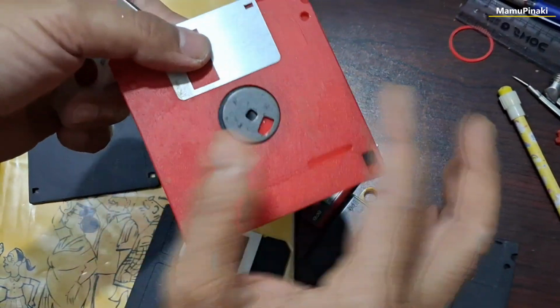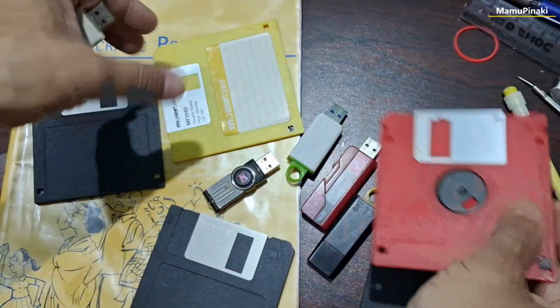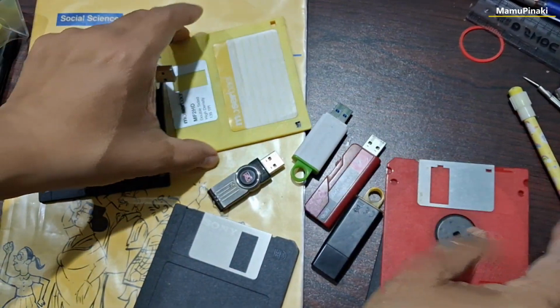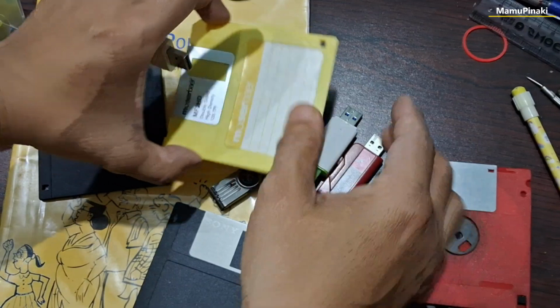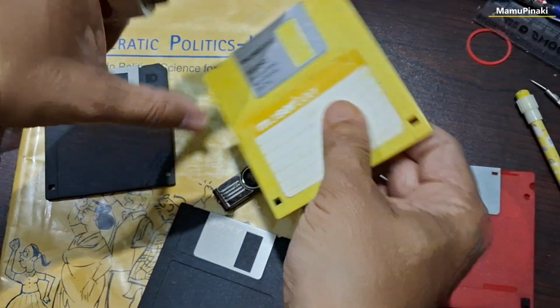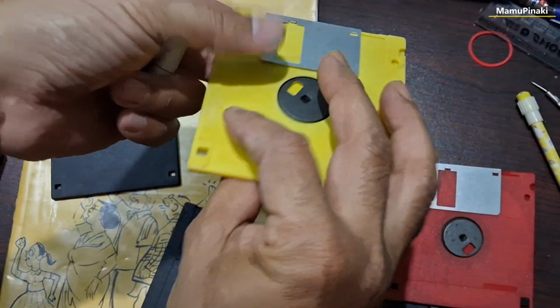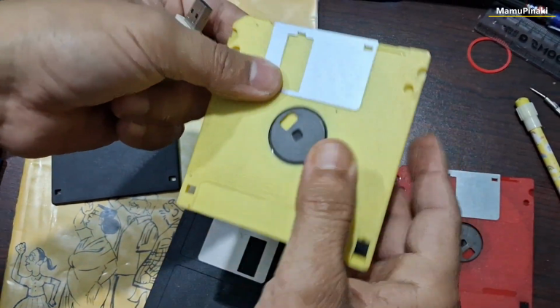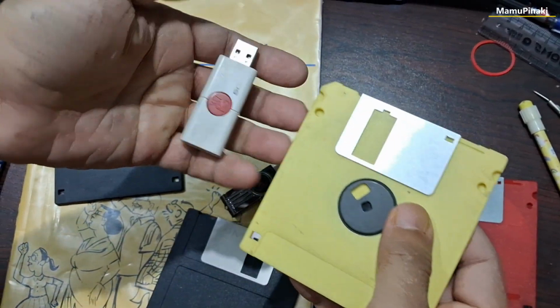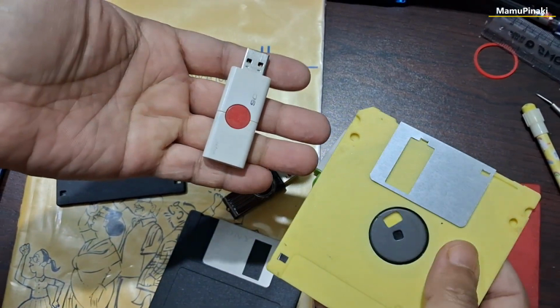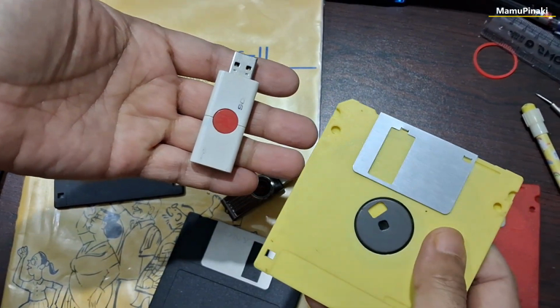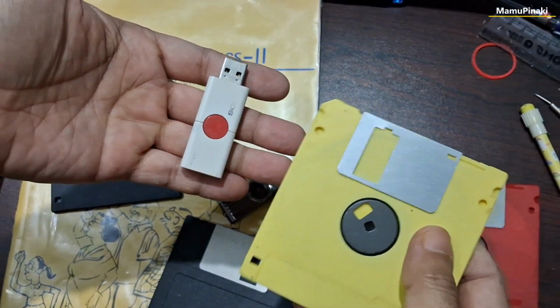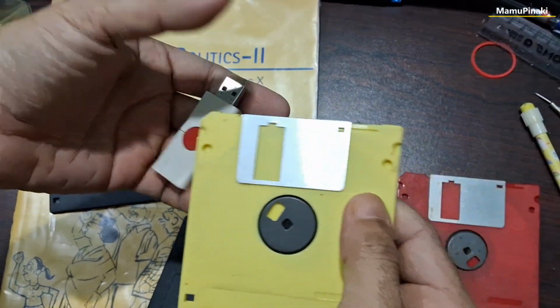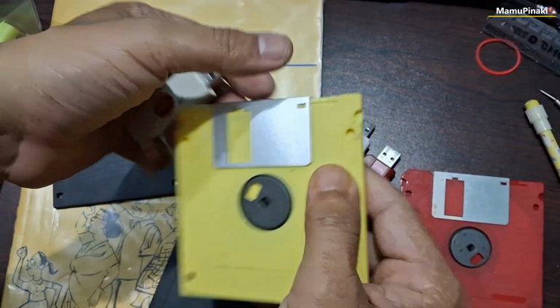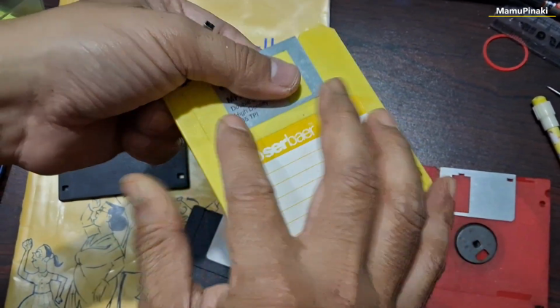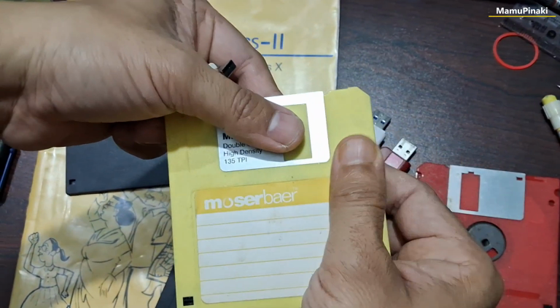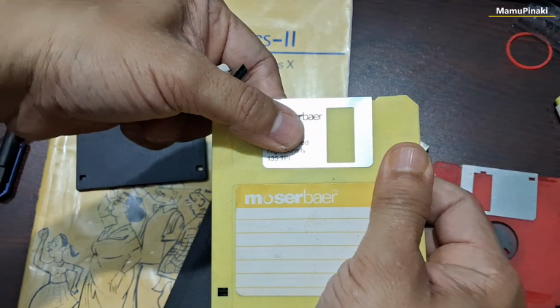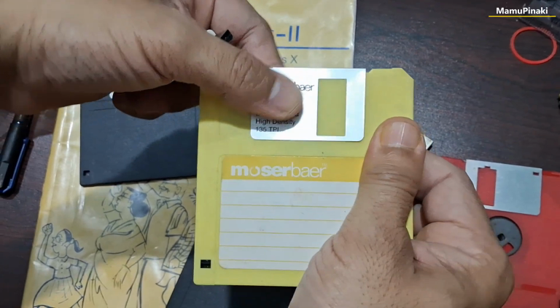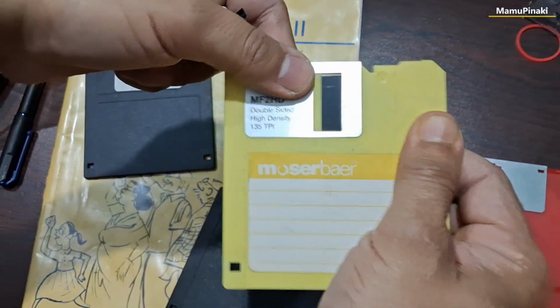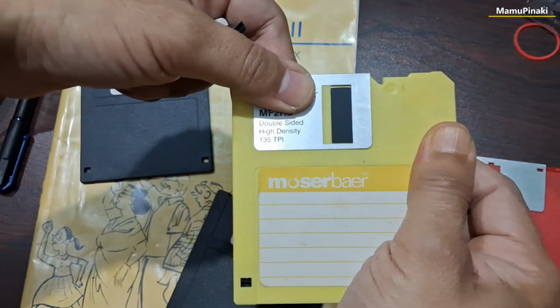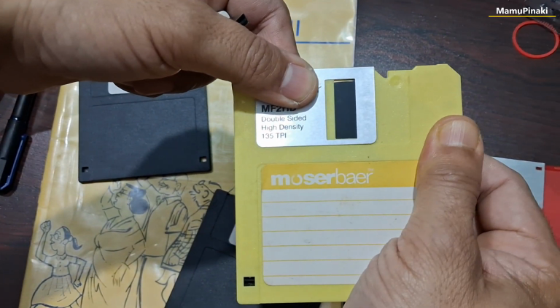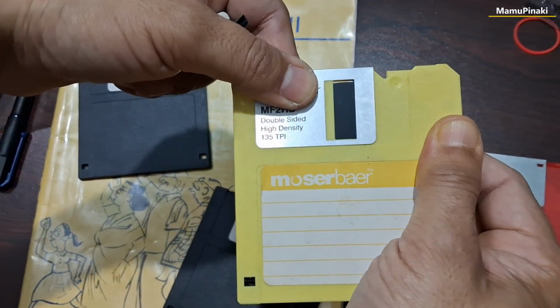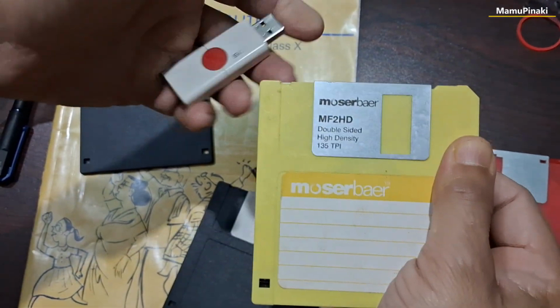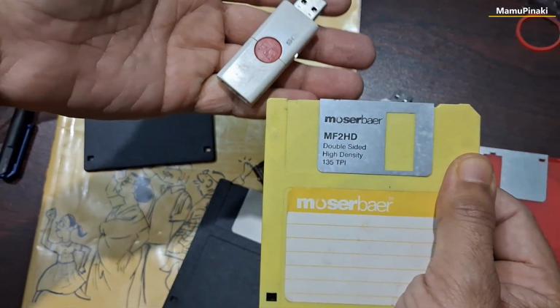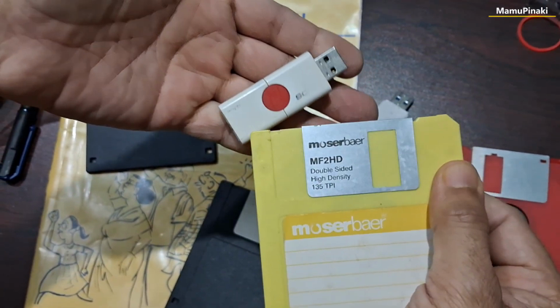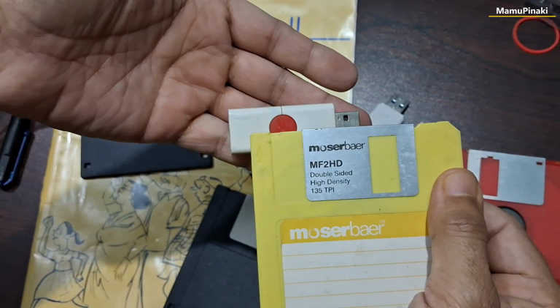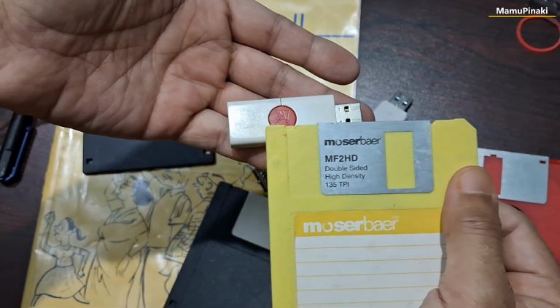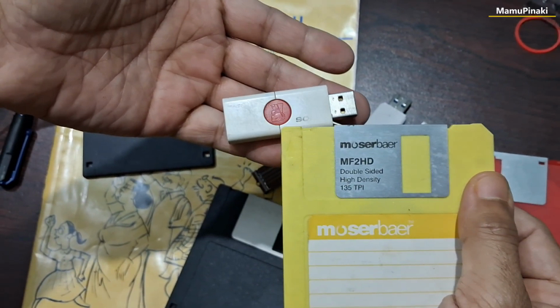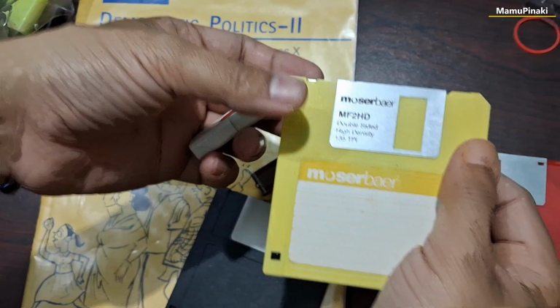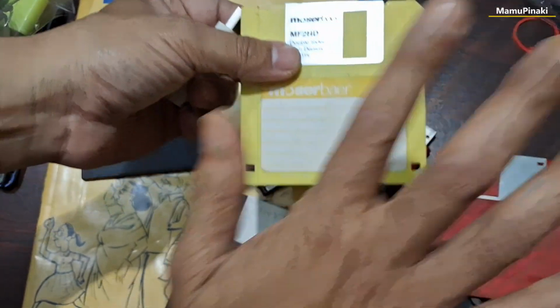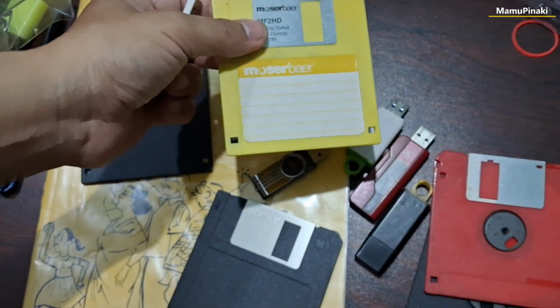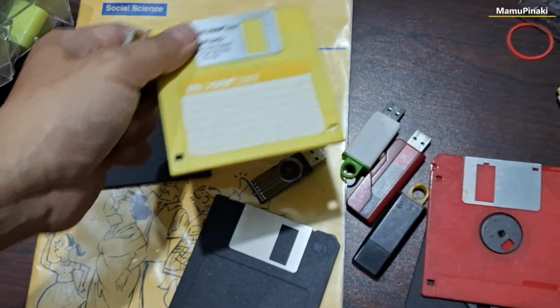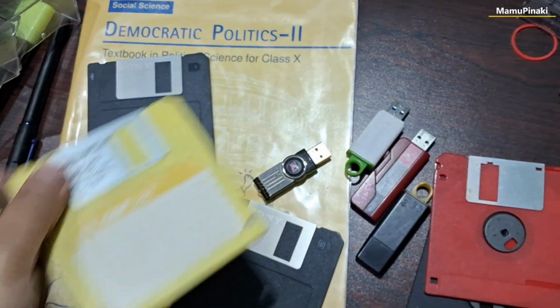Trek 2000 International is the first company to have sold a USB flash drive, and the question of who was the first inventor of the USB flash drive has not been settled to date. As the pen drive became popular, it wiped out the CD and DVD storage systems completely.